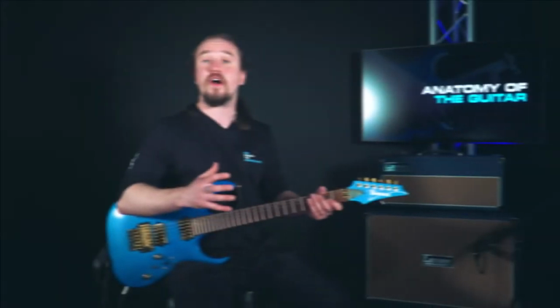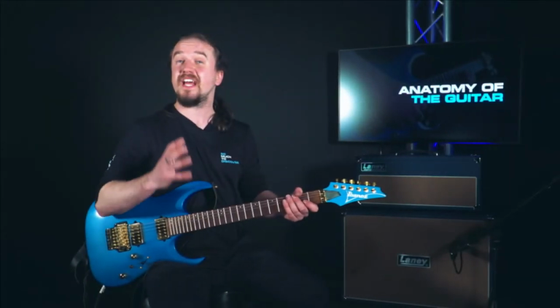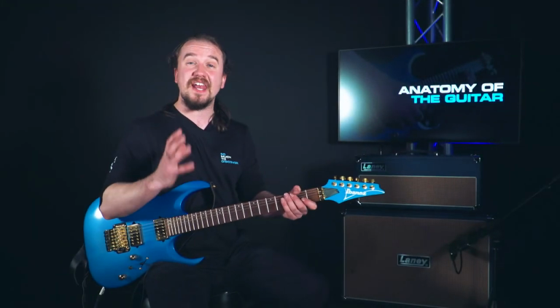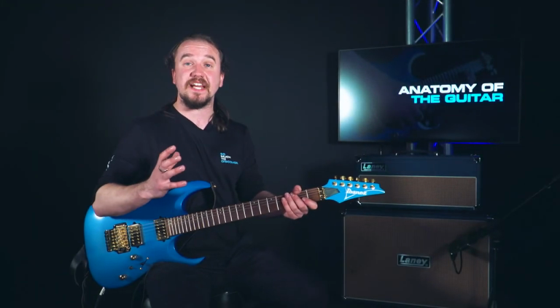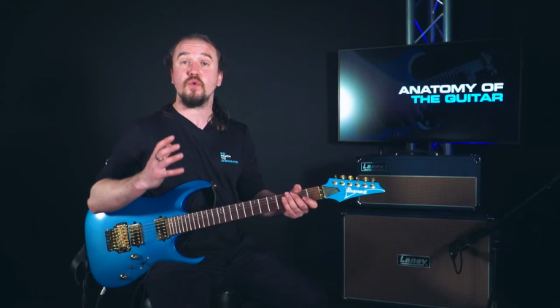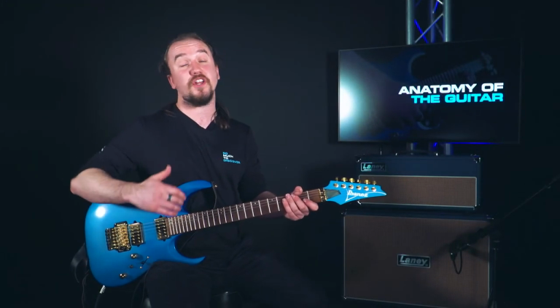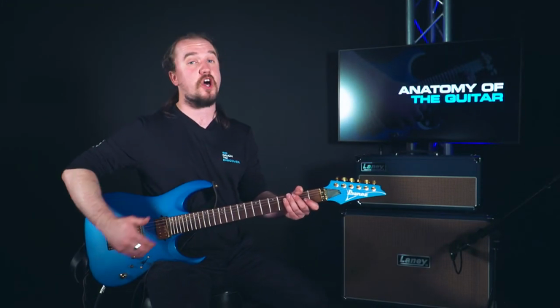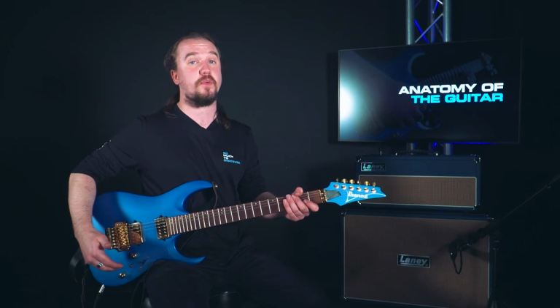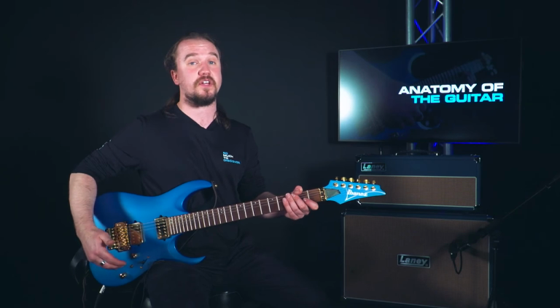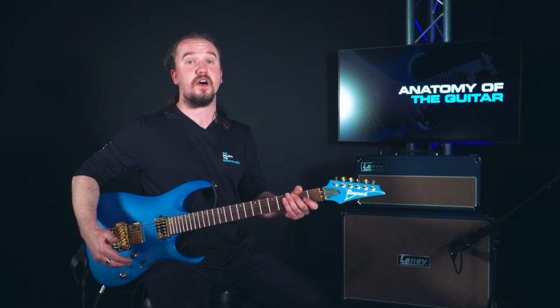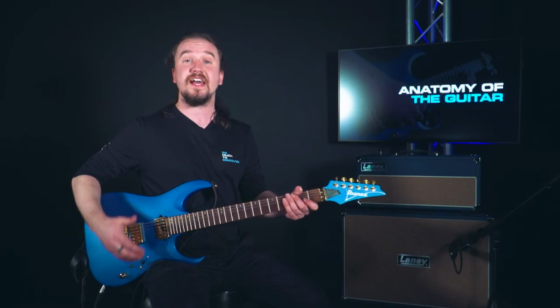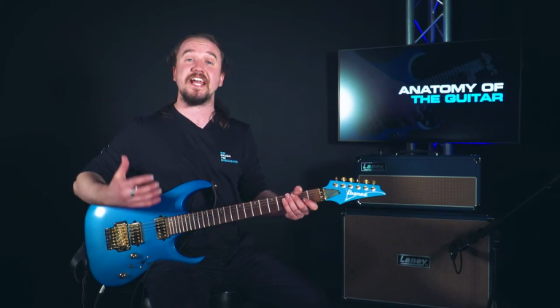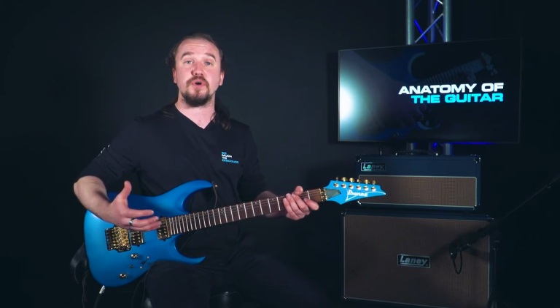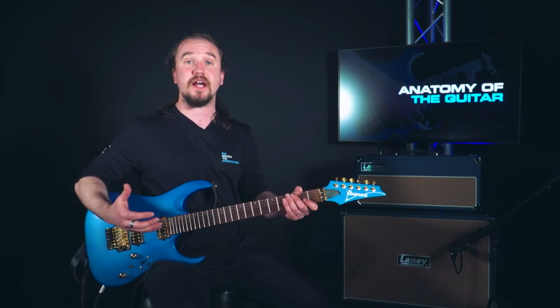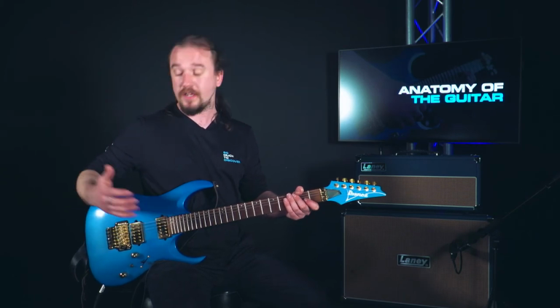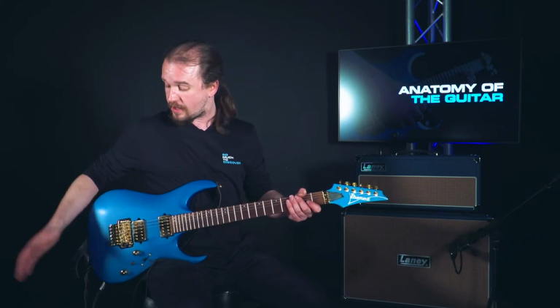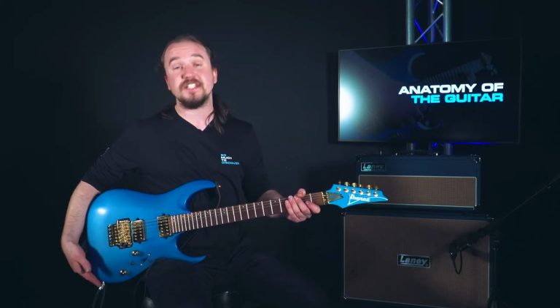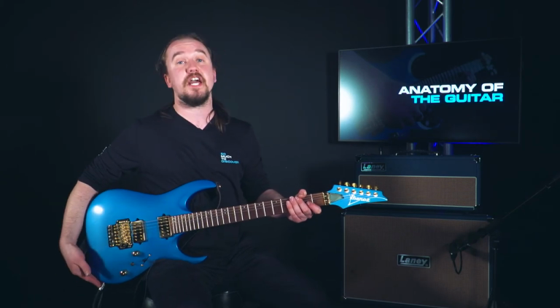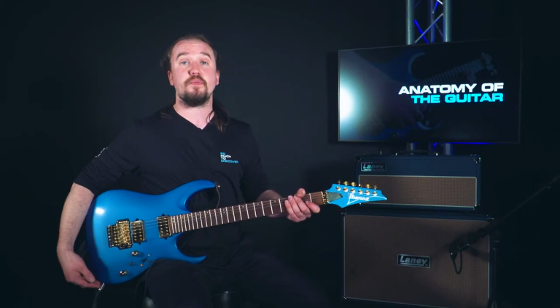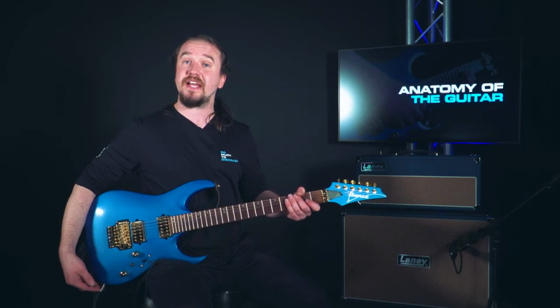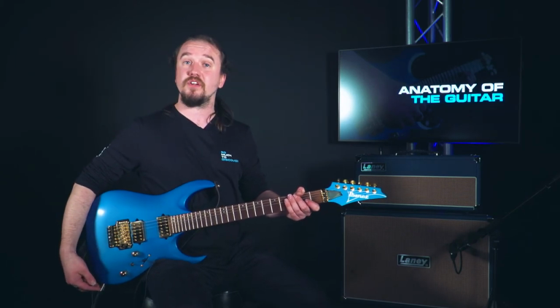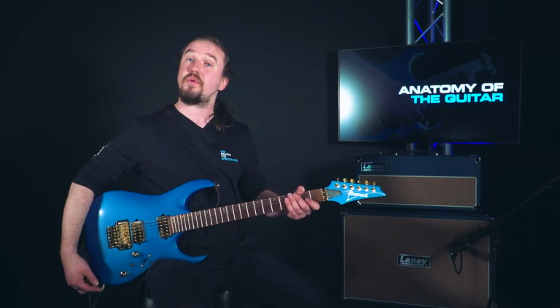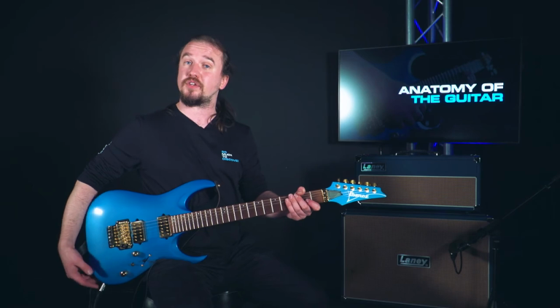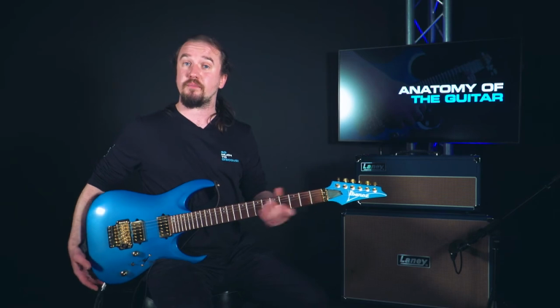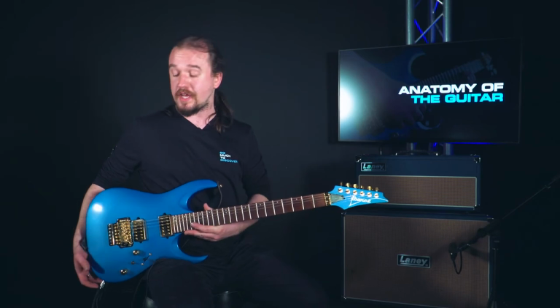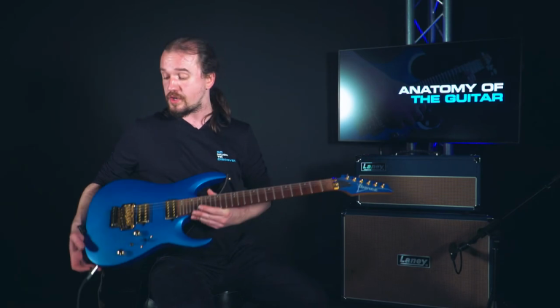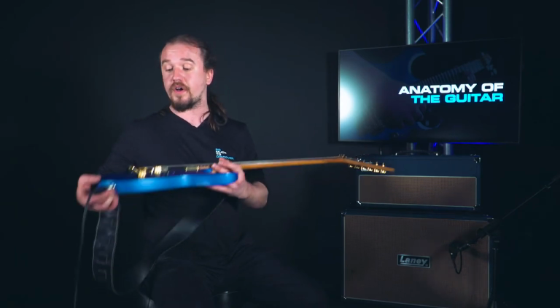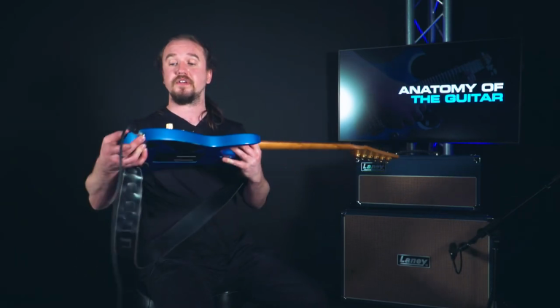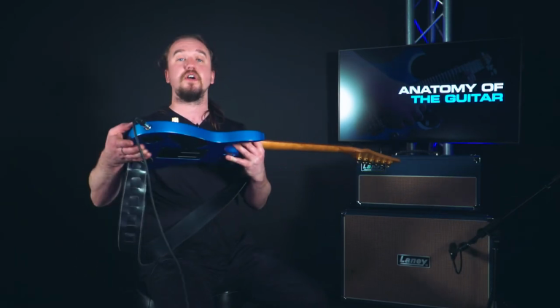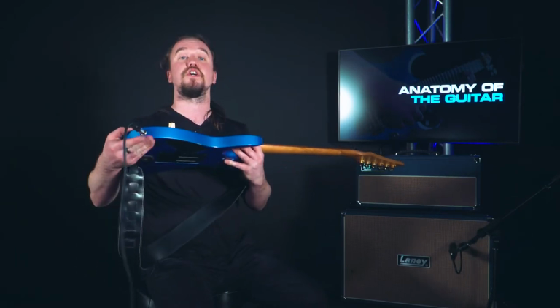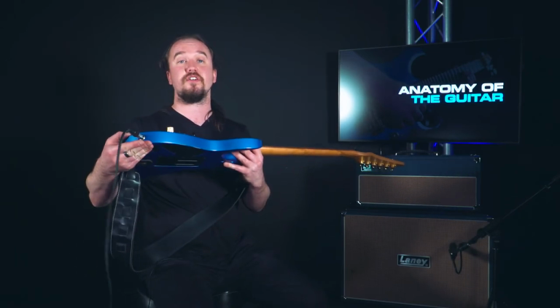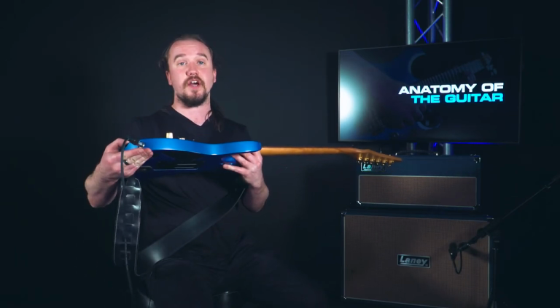And finally, the last thing we'll find on the side of the body of the guitar is the input jack. This is where we put our lead in when we're plugging into an amp, and you'll usually find it just here on the side.